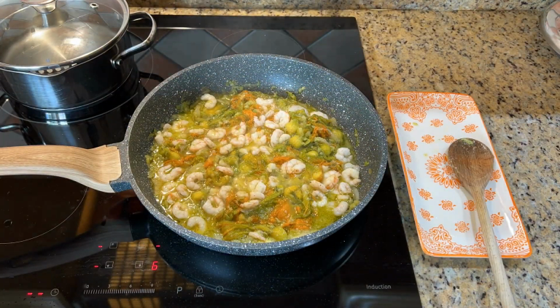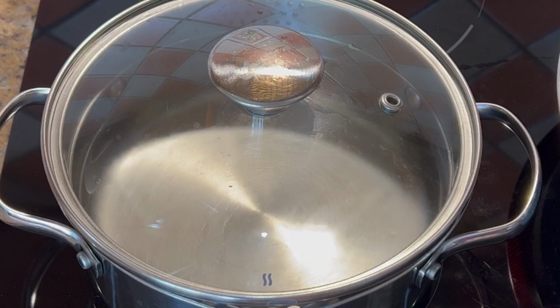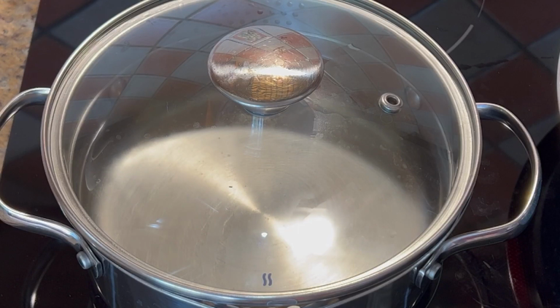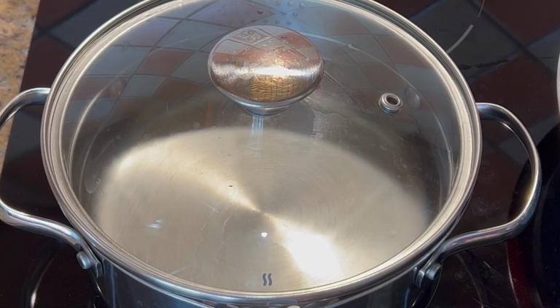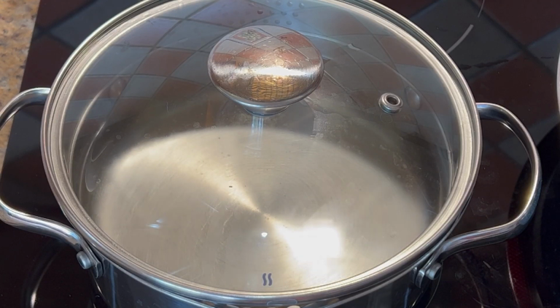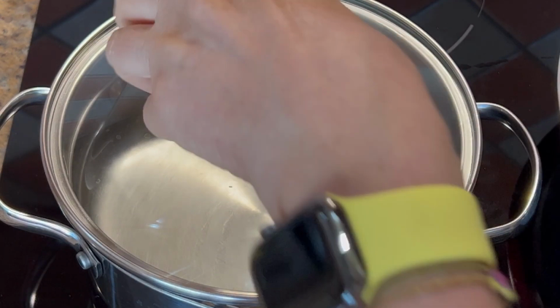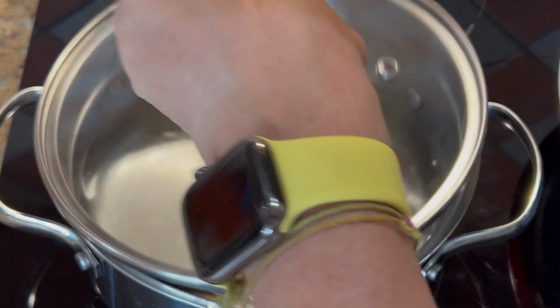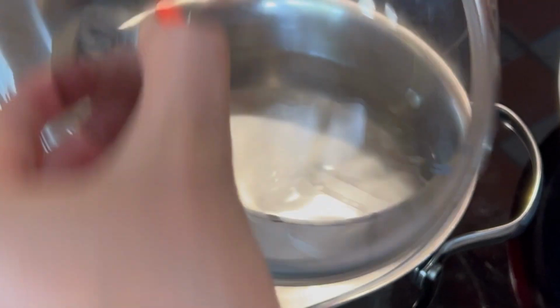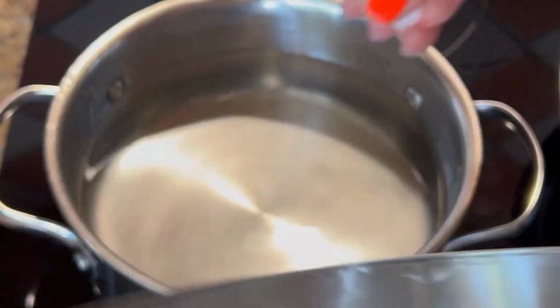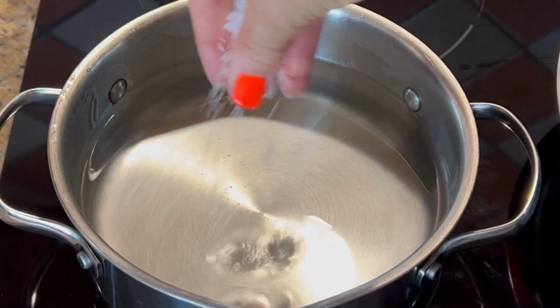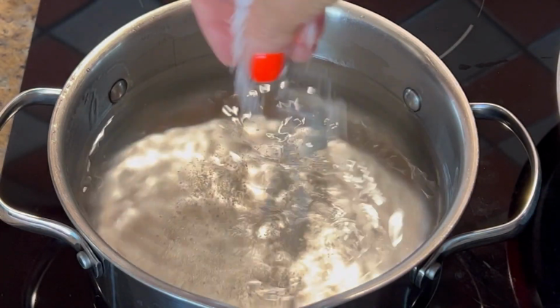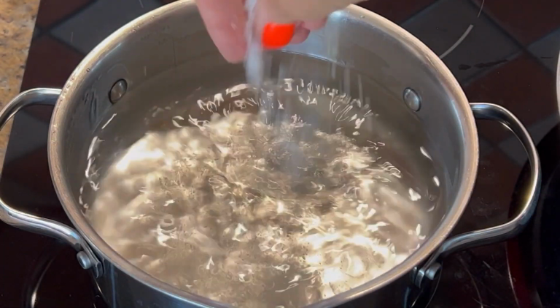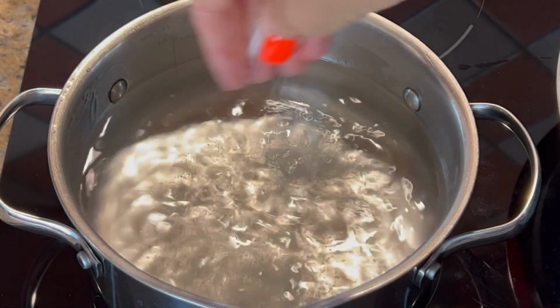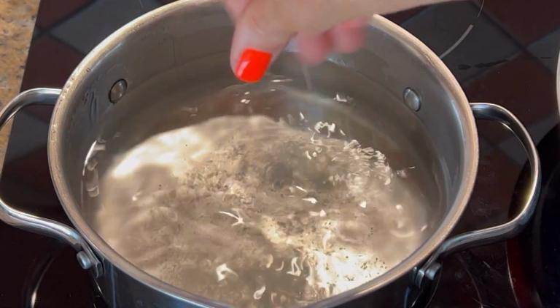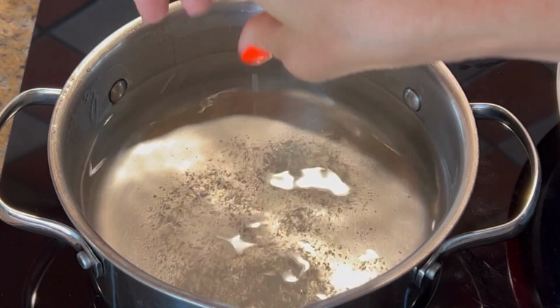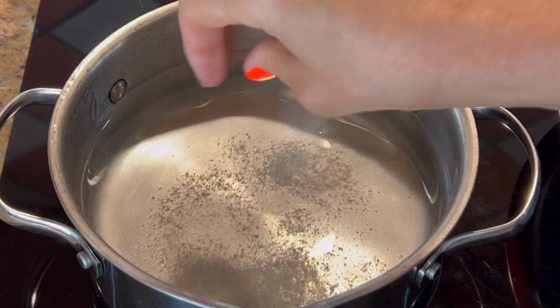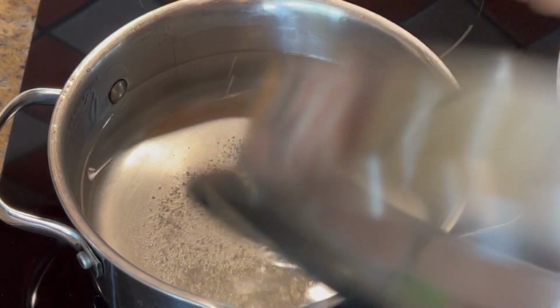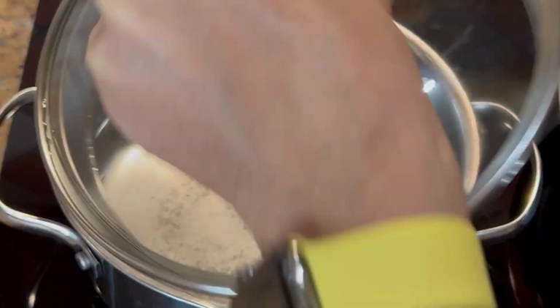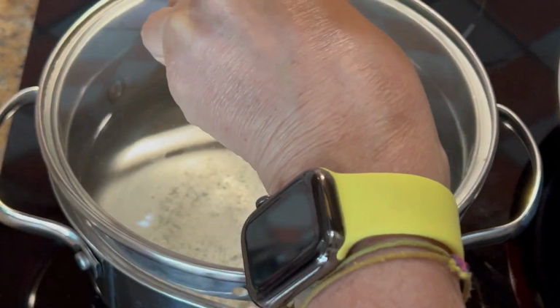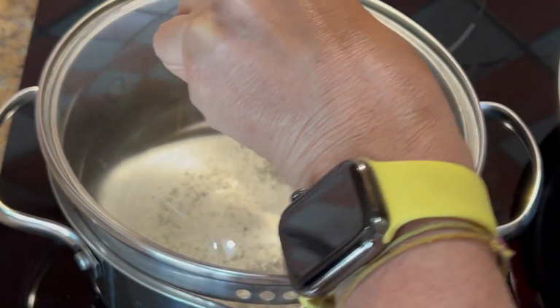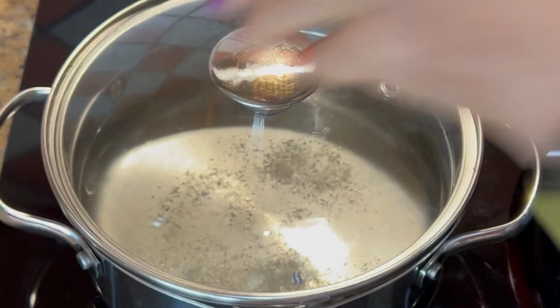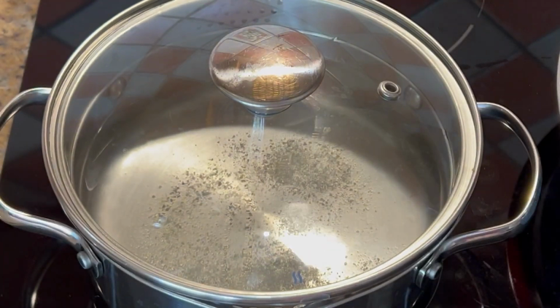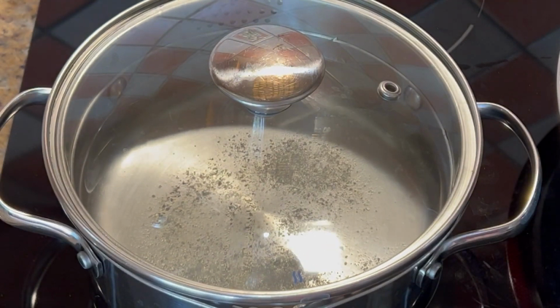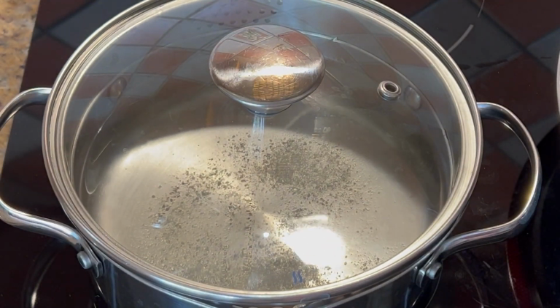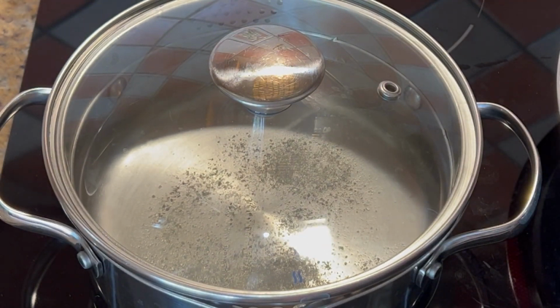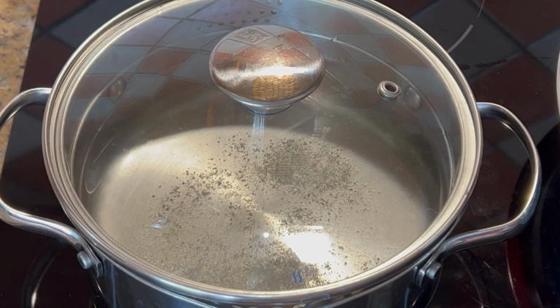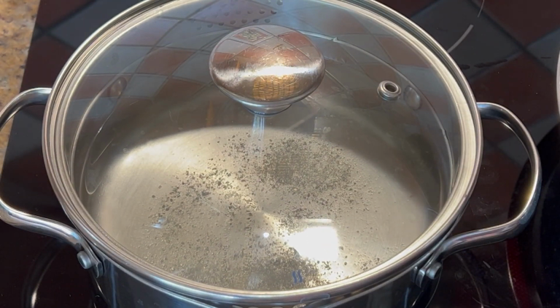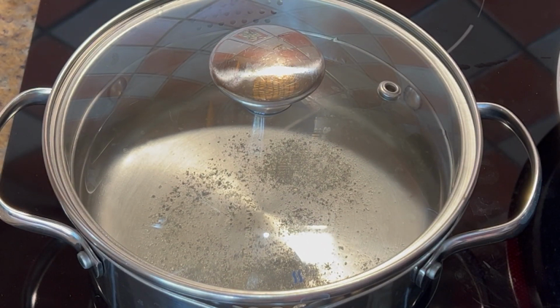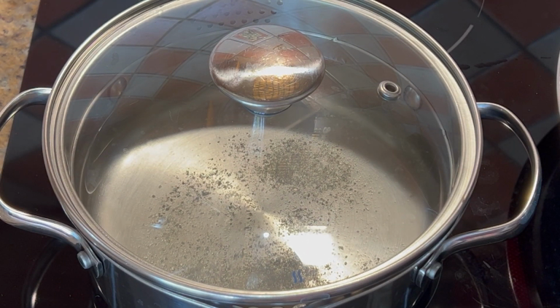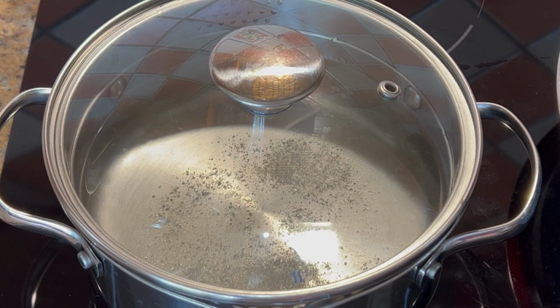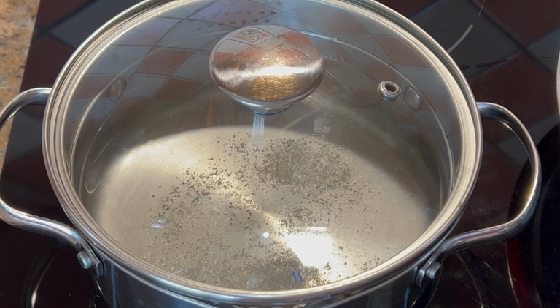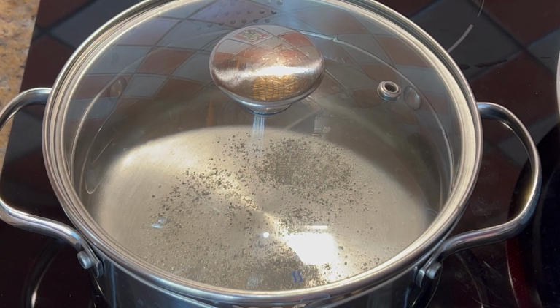Preparo l'acqua della pasta, provvedo a salare ed aggiungo un pizzichino di zafferano. (I prepare the pasta water, salt it, and add a pinch of saffron.)